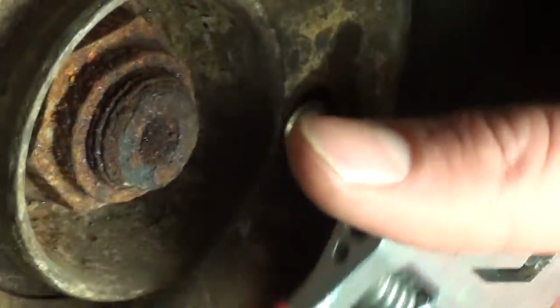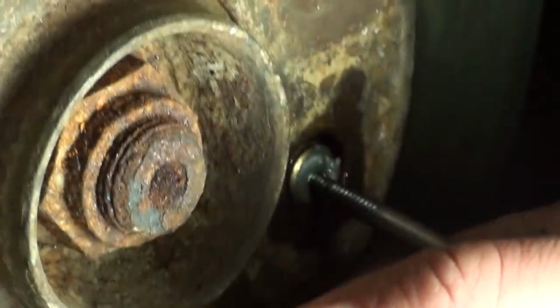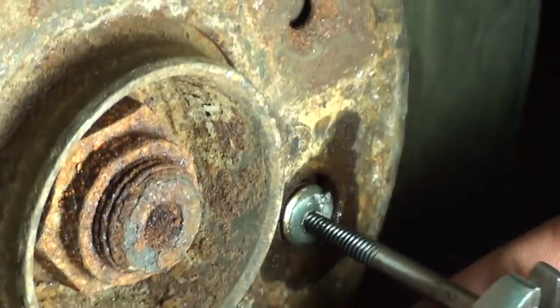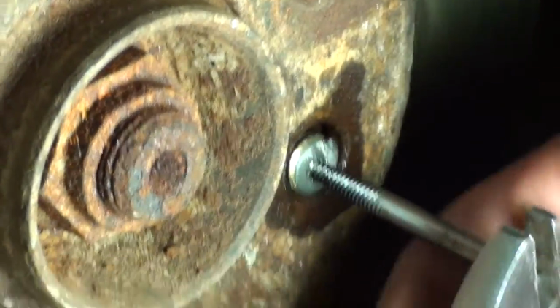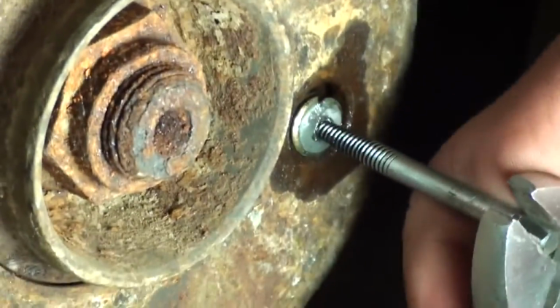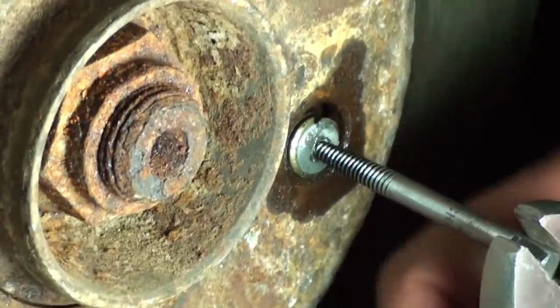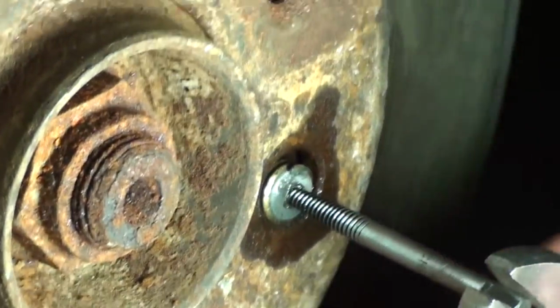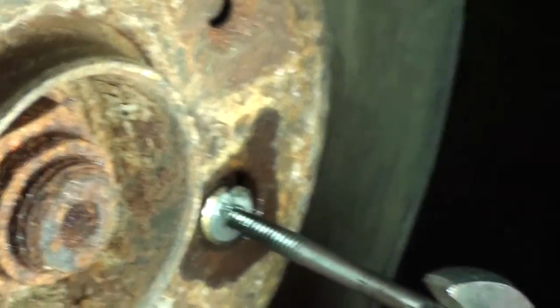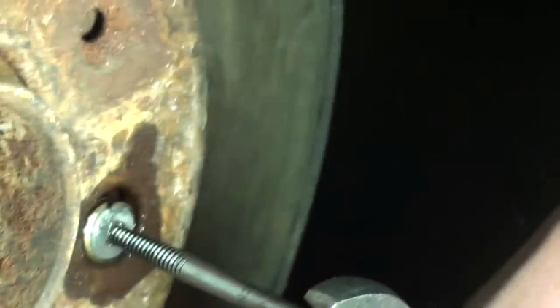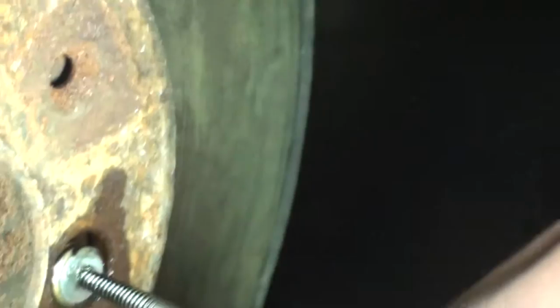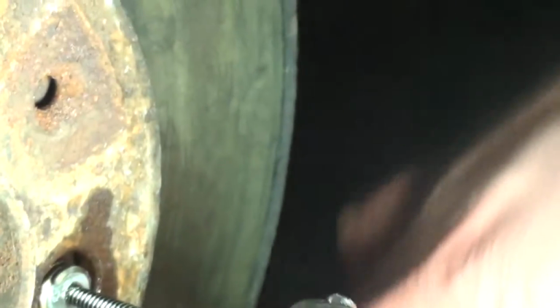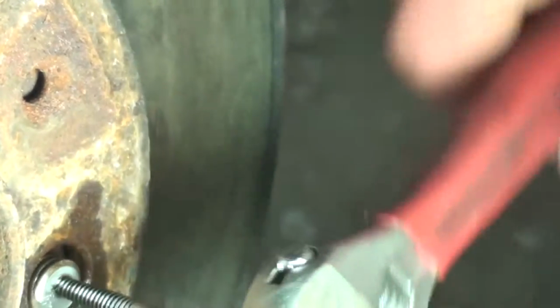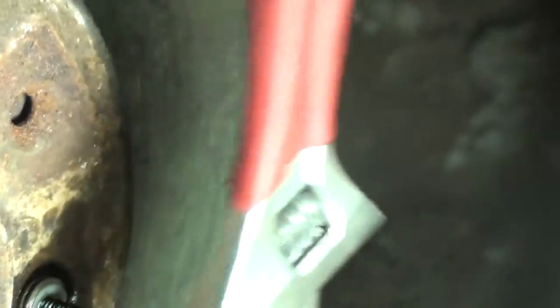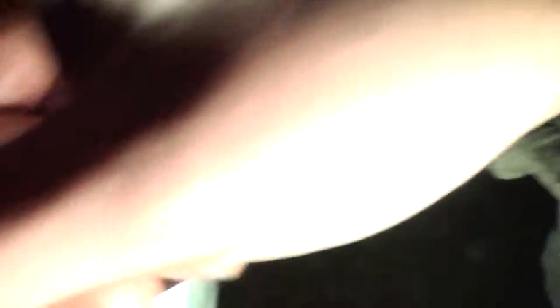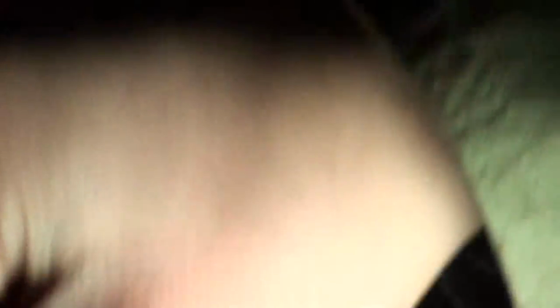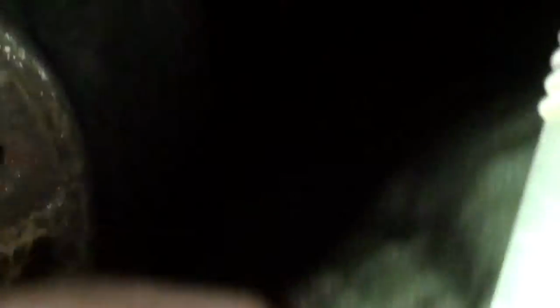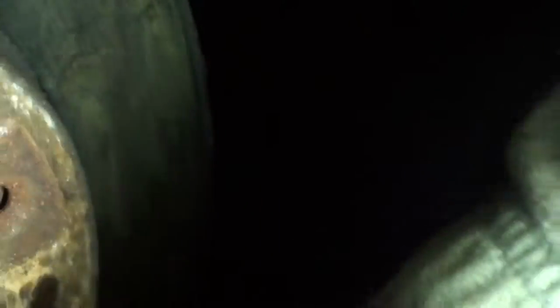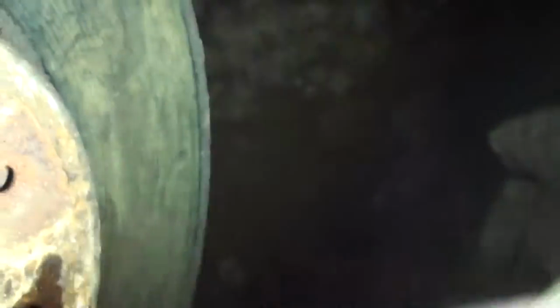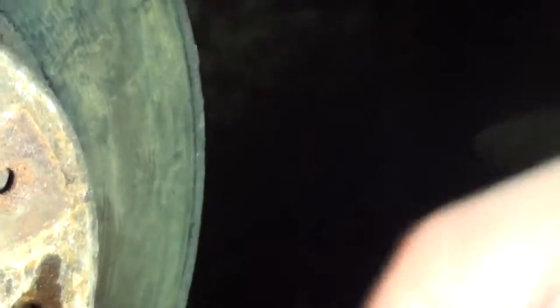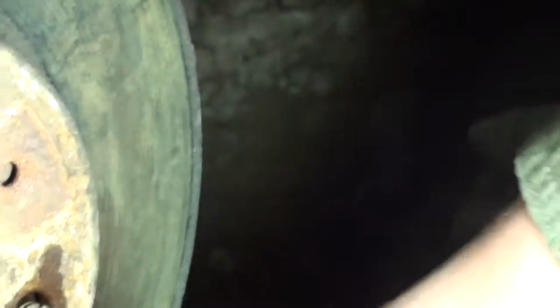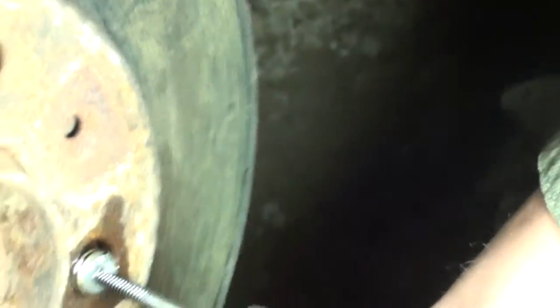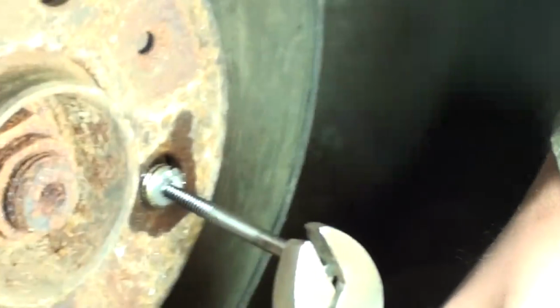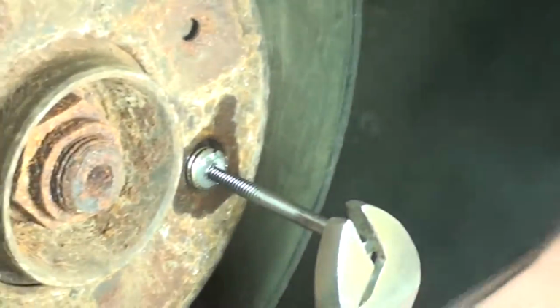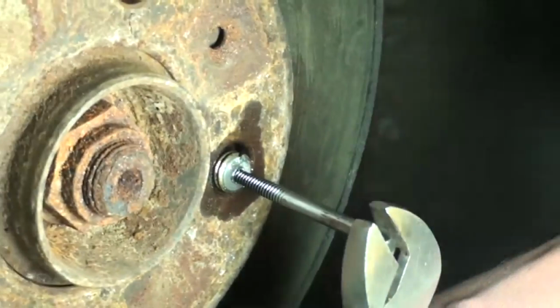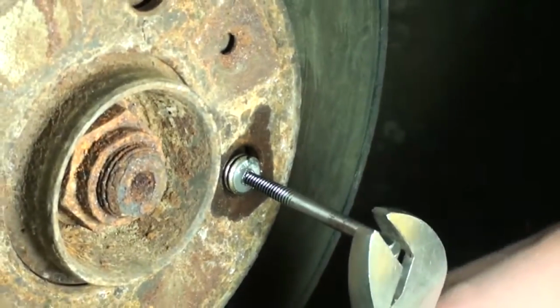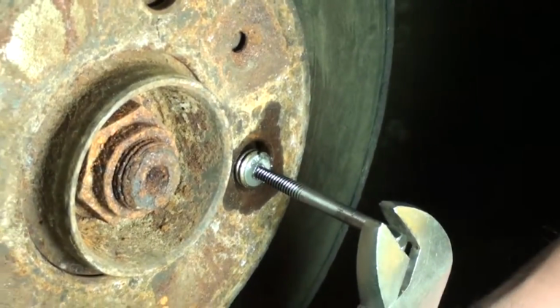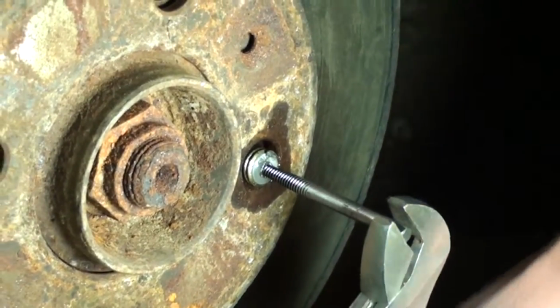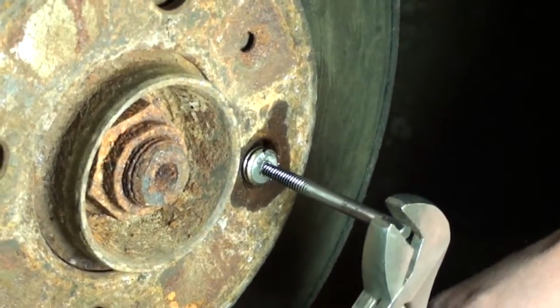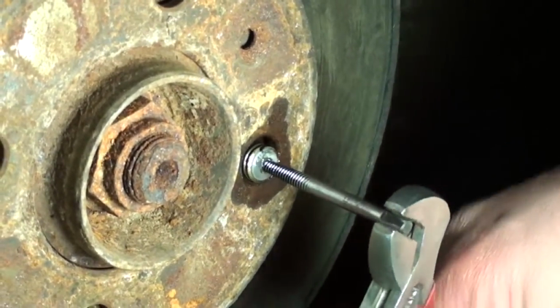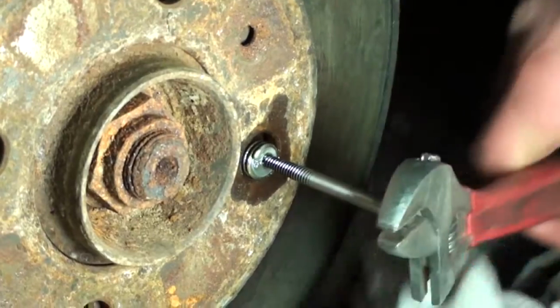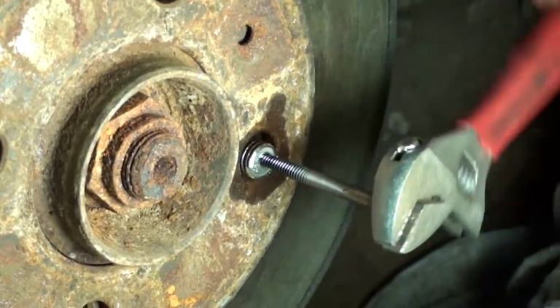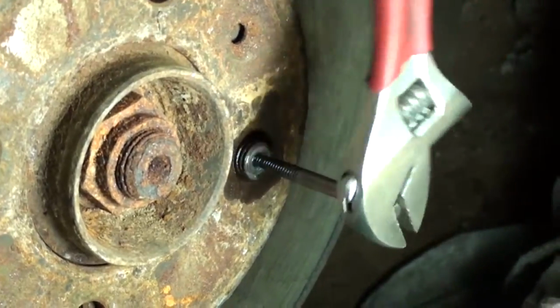We sprayed some PB Blaster in there too — because New York rust. And here comes the lug nut. Even if we can't get it all the way out with this, we have the vise grips as backup. Oh, it's coming out!